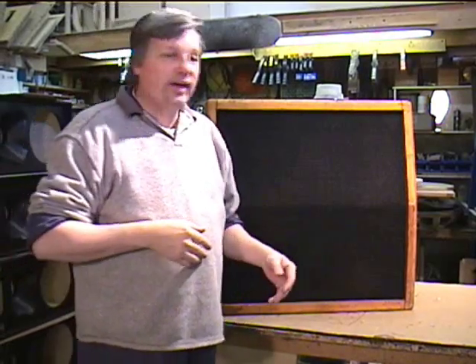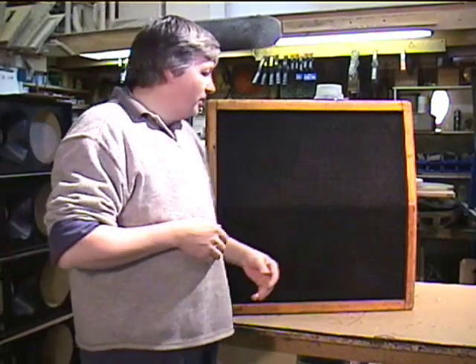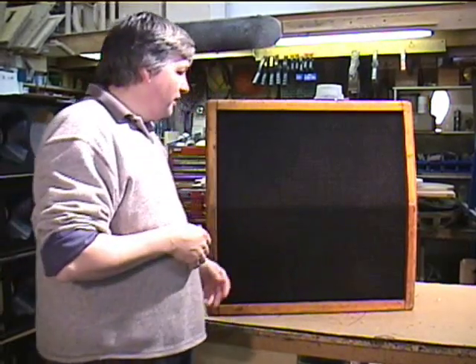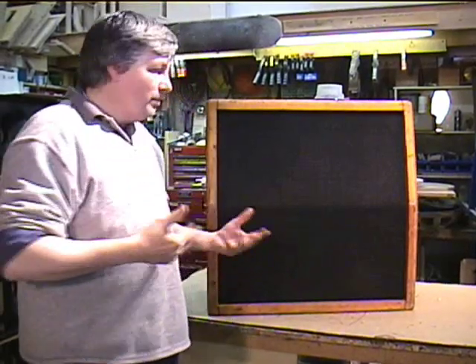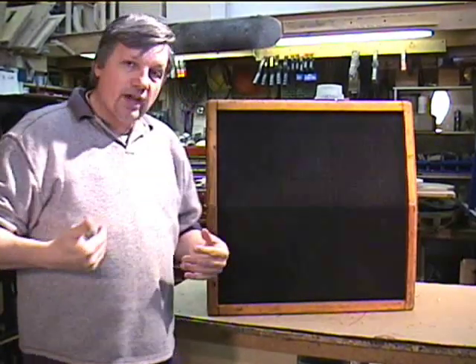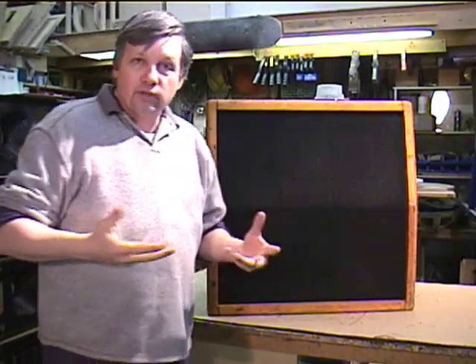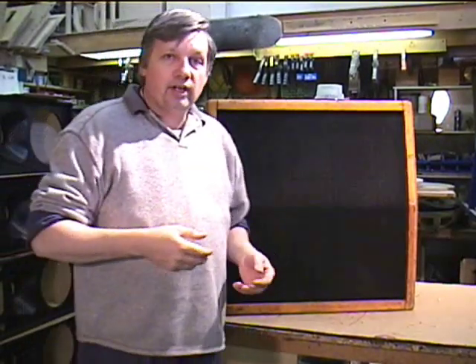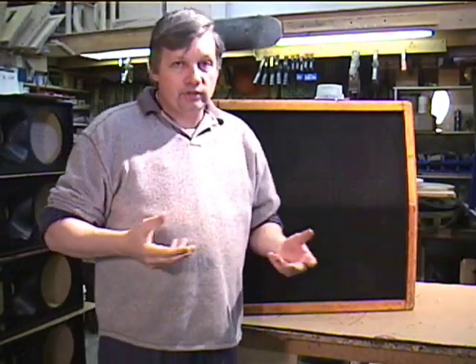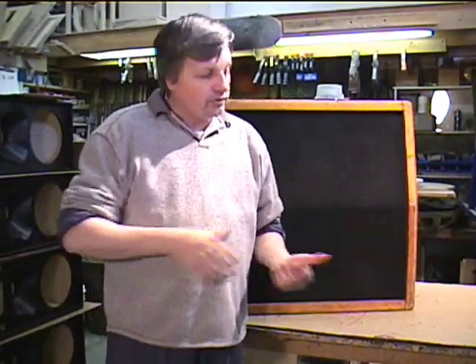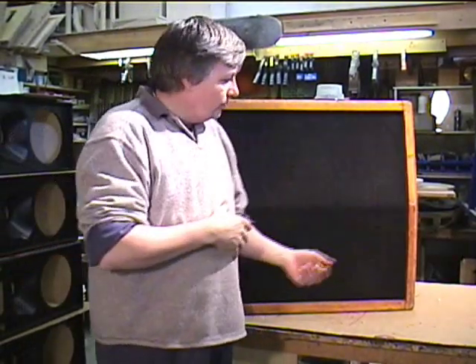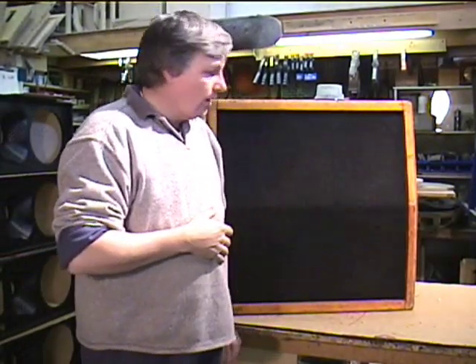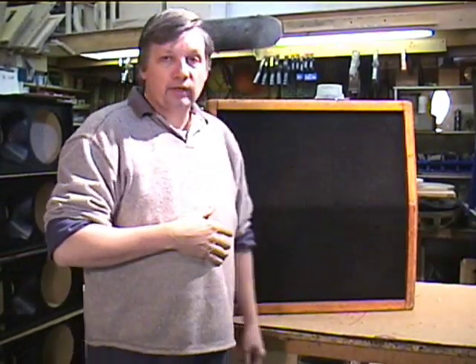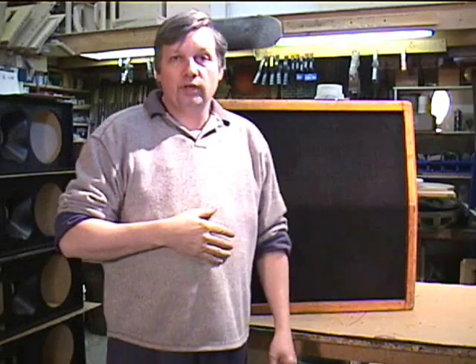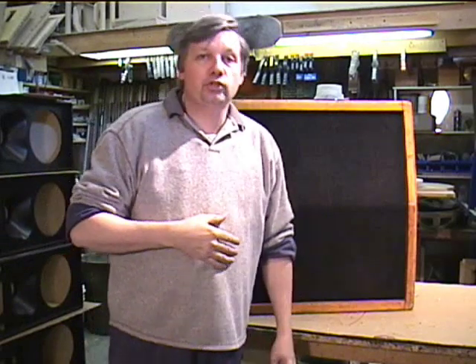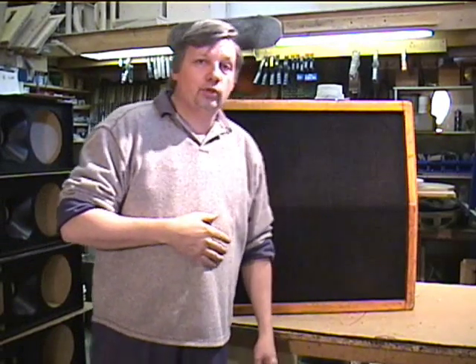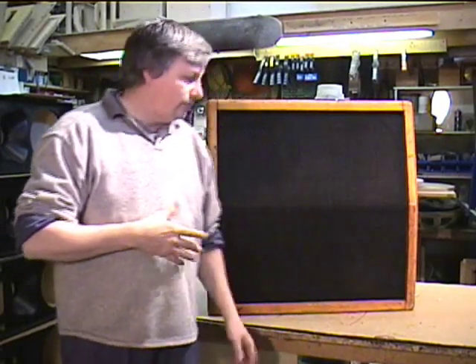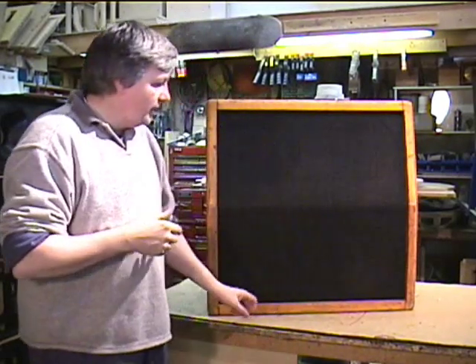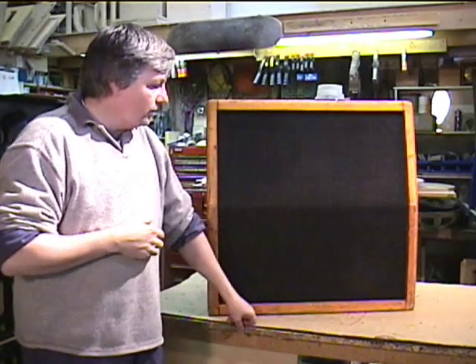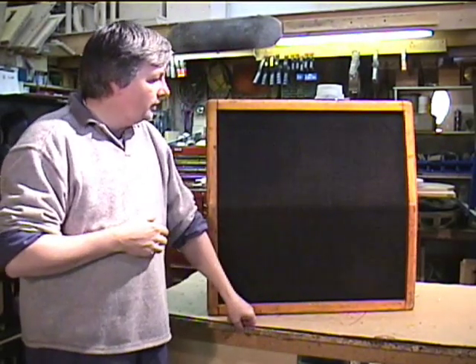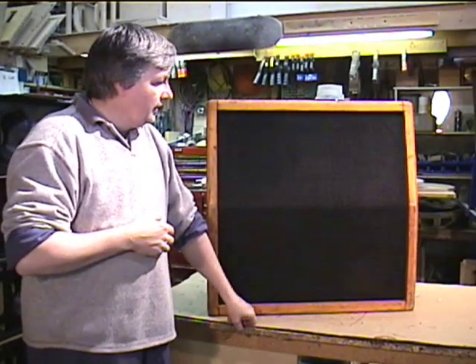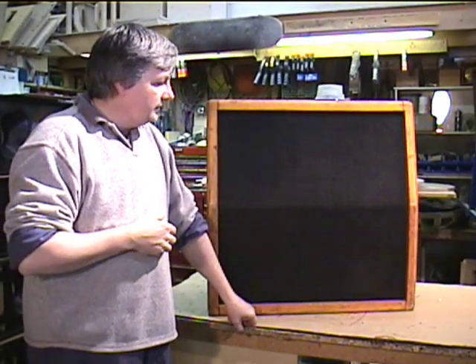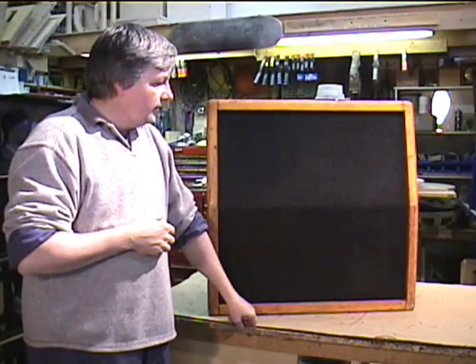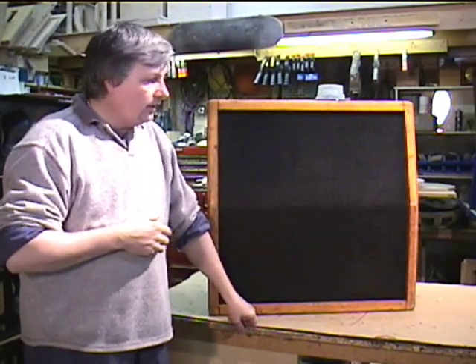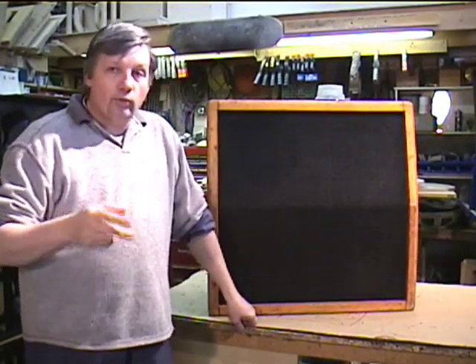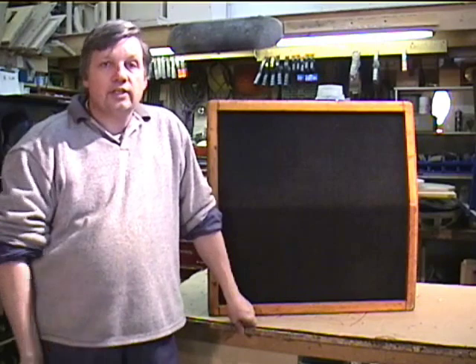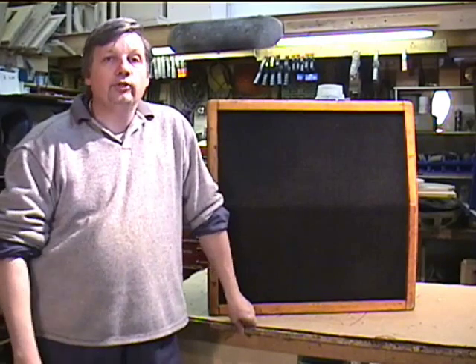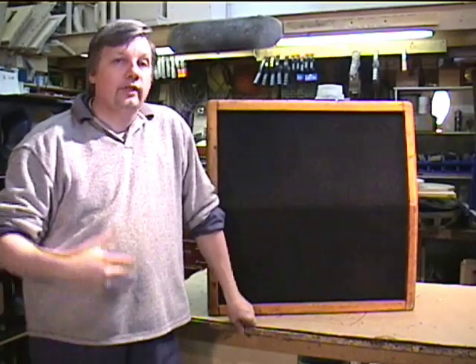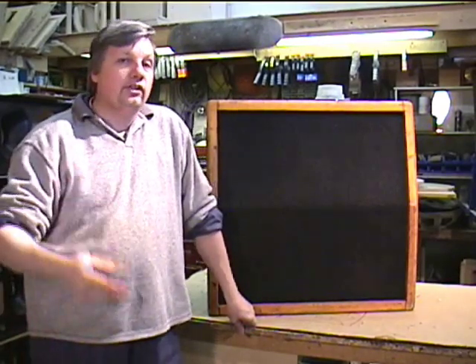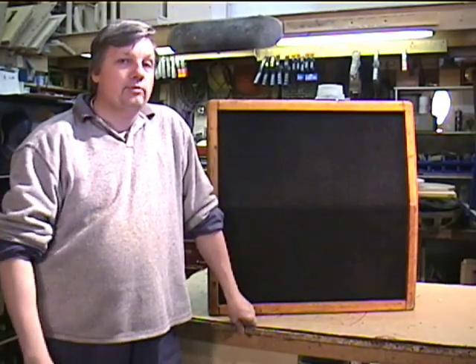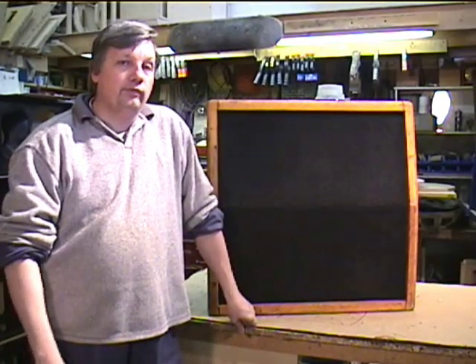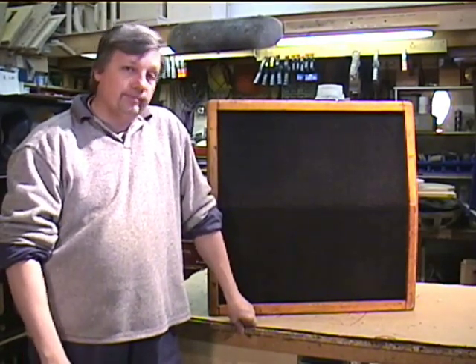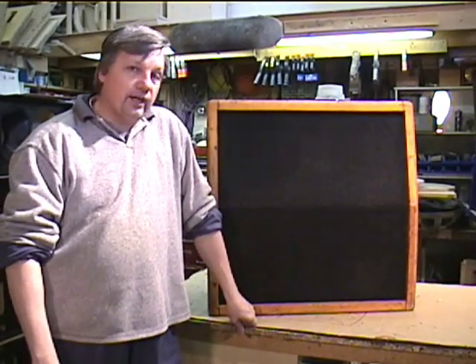Even though we manufacture other speaker cabinets ourselves, we have a lot of respect for the Marshall 412 — it's a nice-sounding unit. Hopefully that's helping you with taking your cabs apart in the future. Take care.